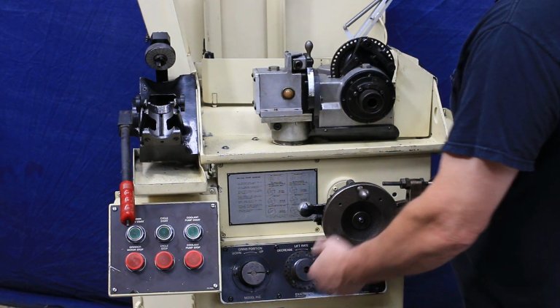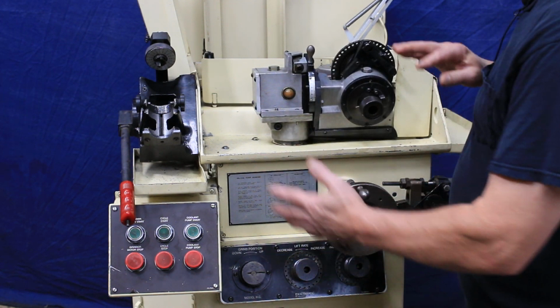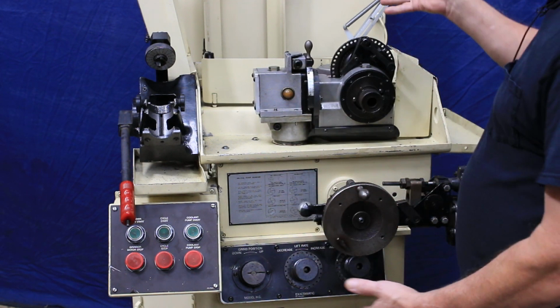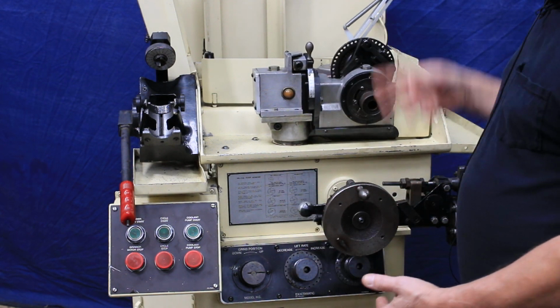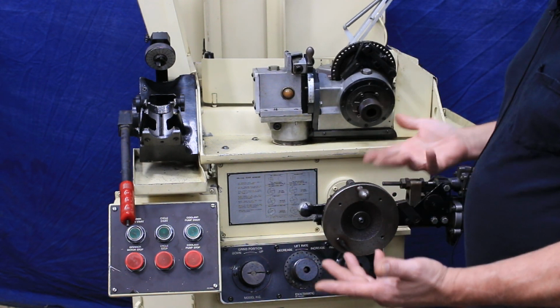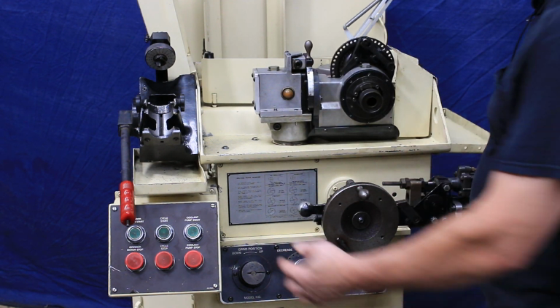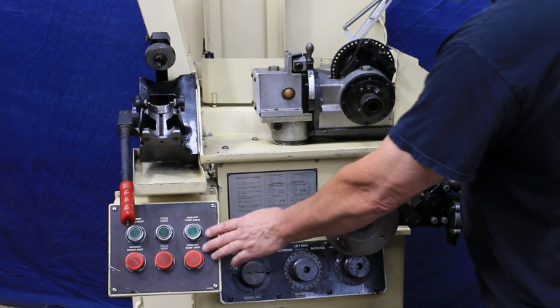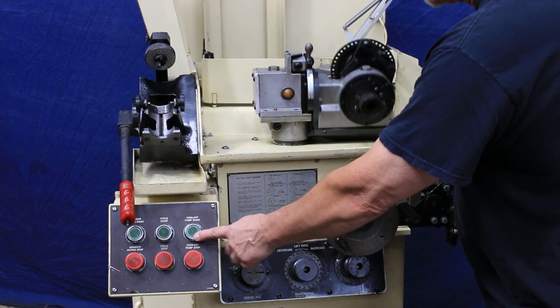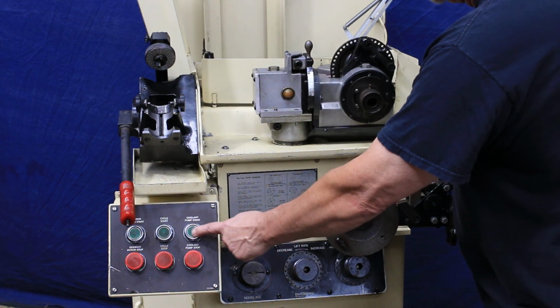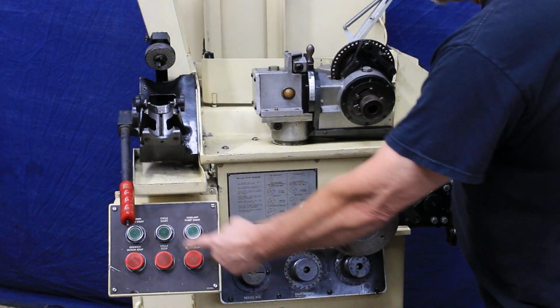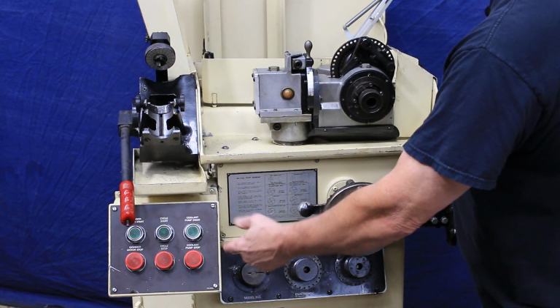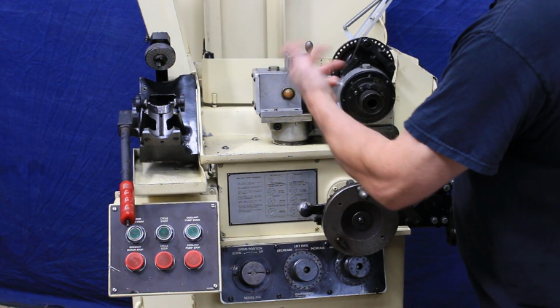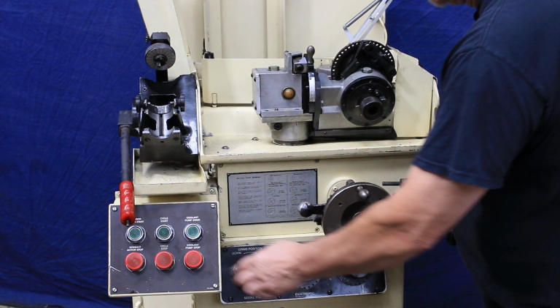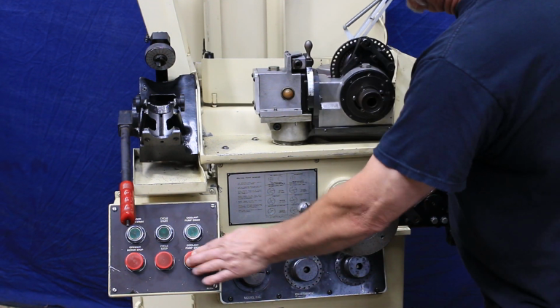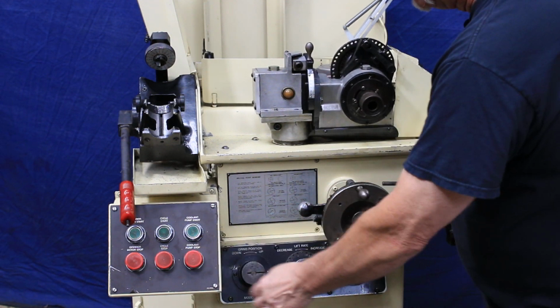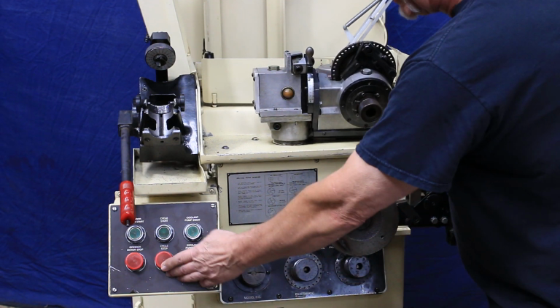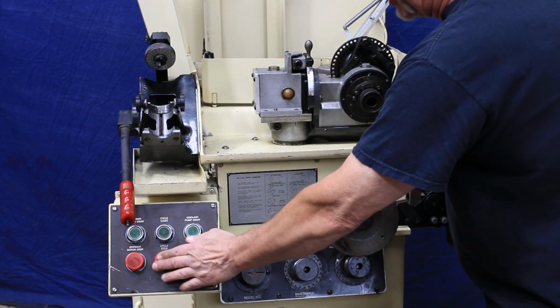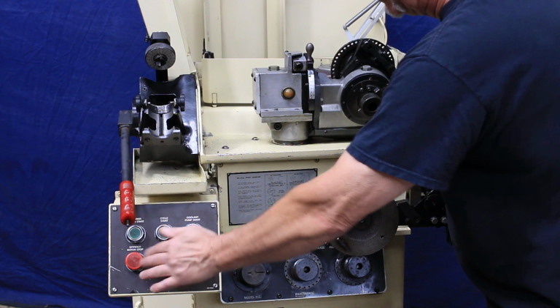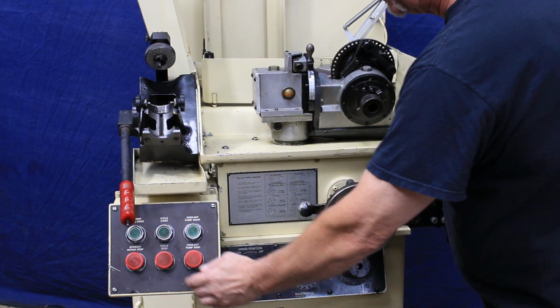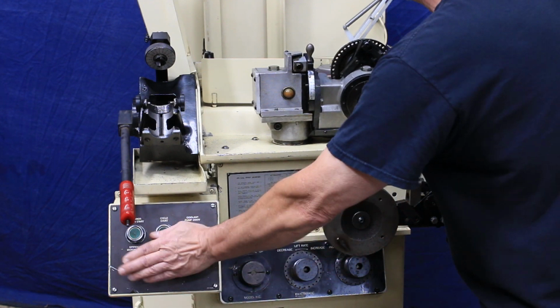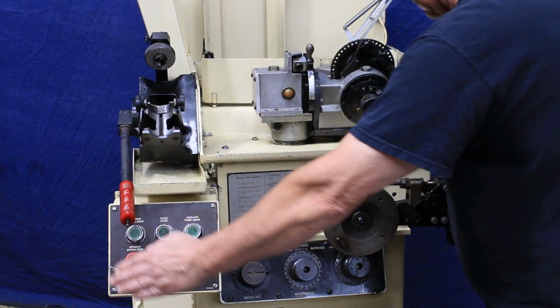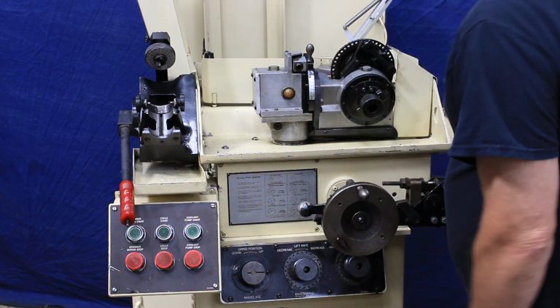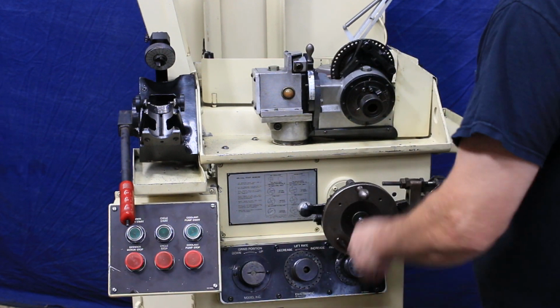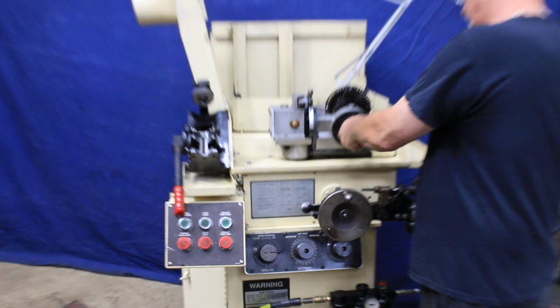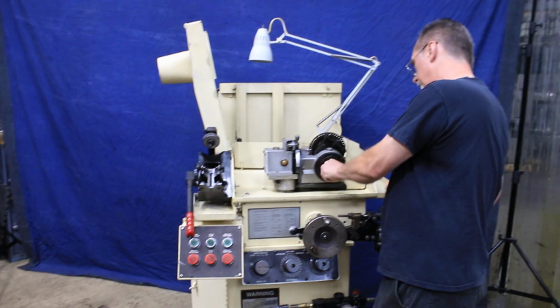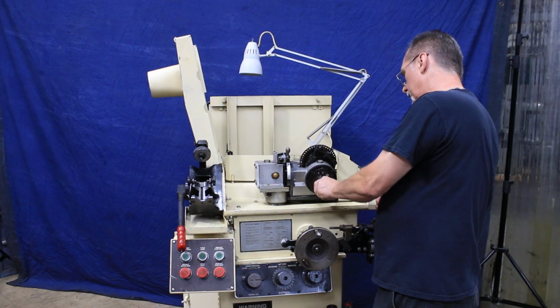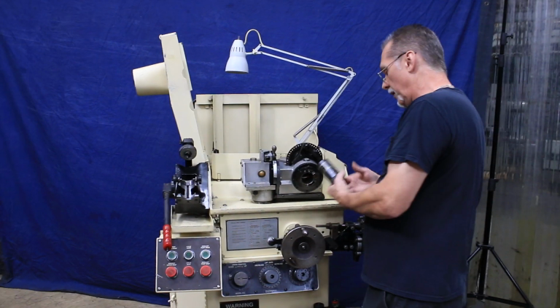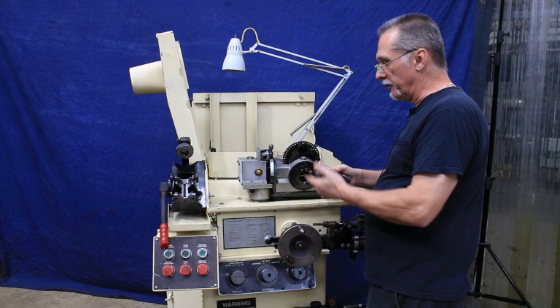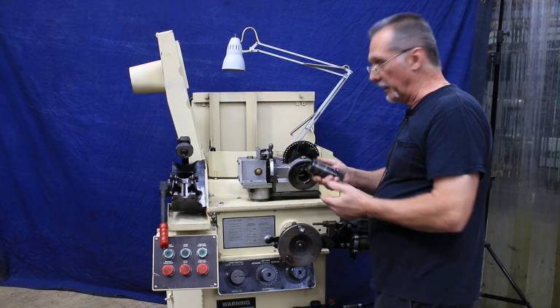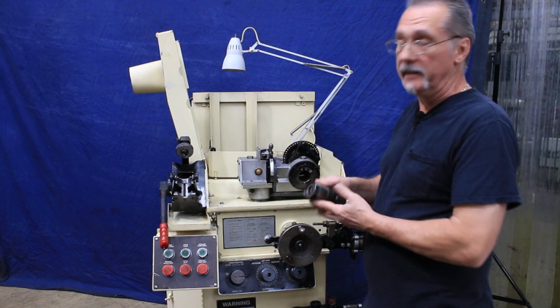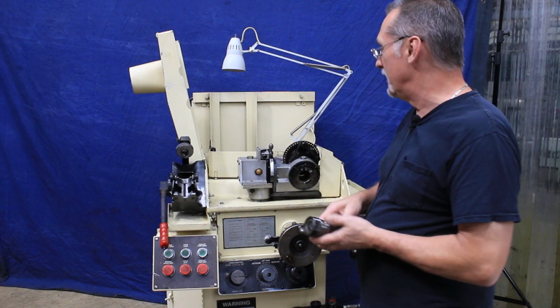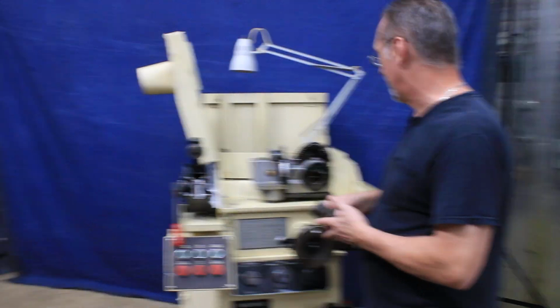It does also have its own coolant pump, though there's nothing in it right now. You can start the coolant pump, but there's nothing in it. Stop your cycle, stop your grinding motor, remove your drill and you're good to go.